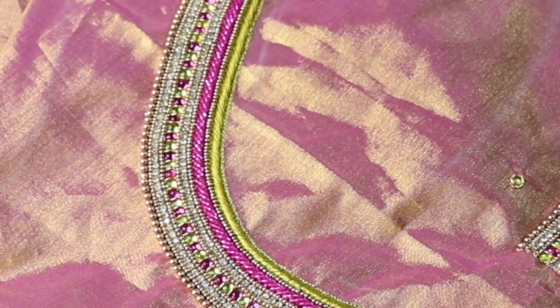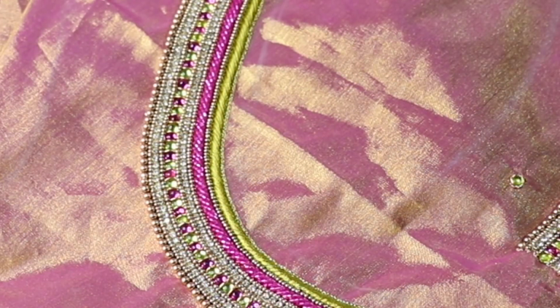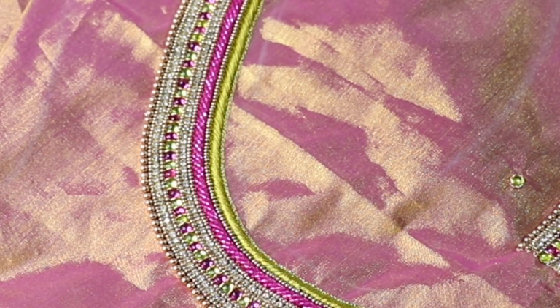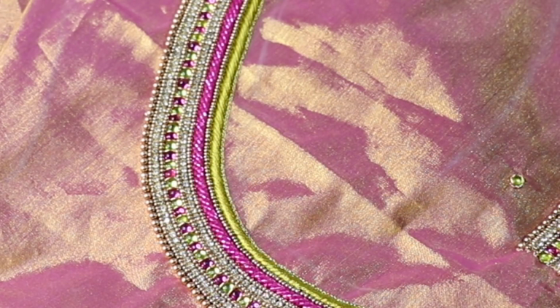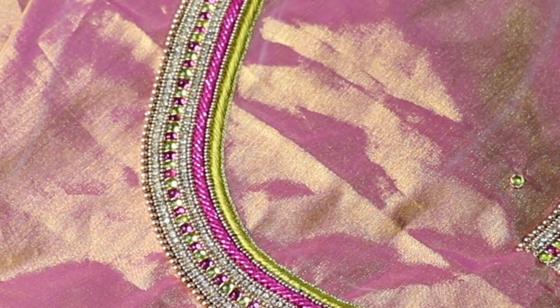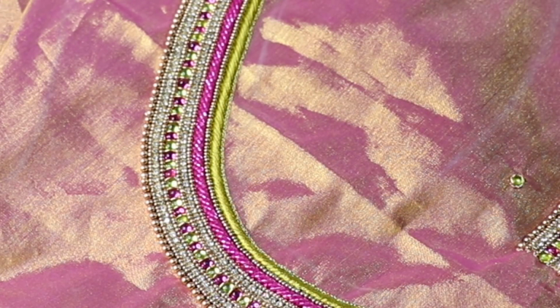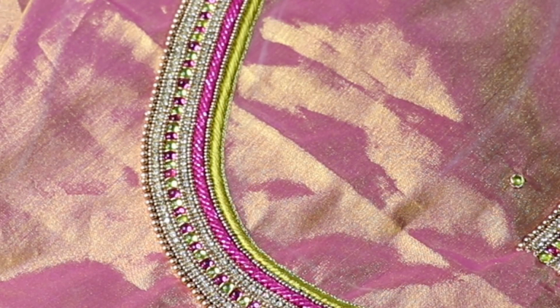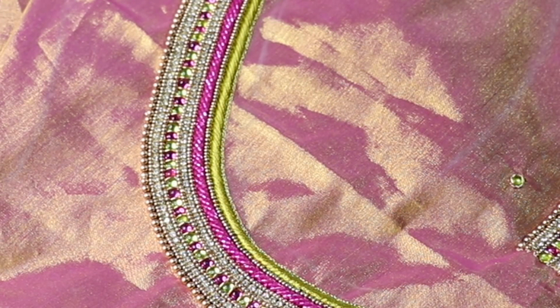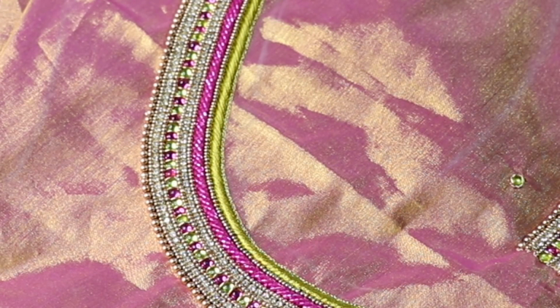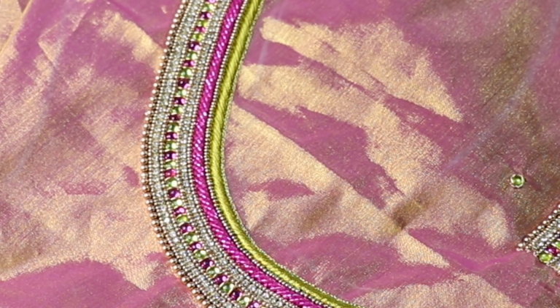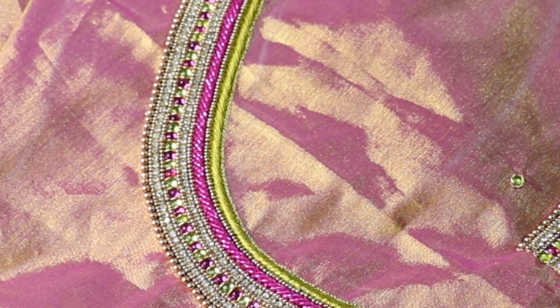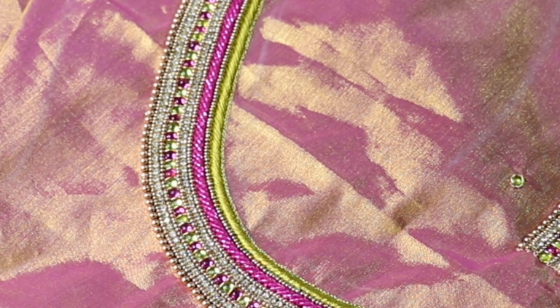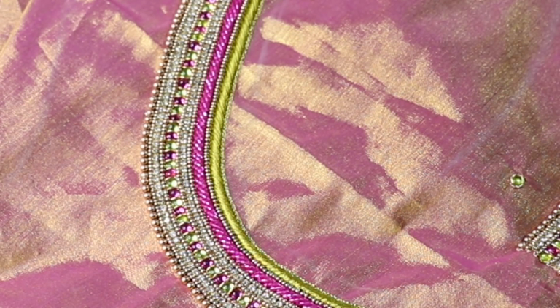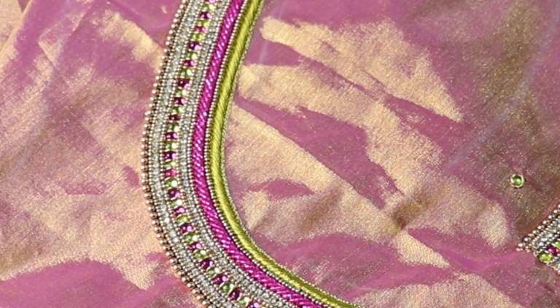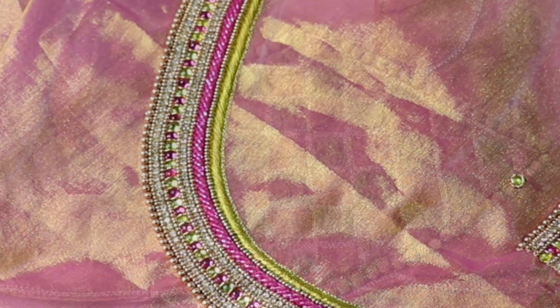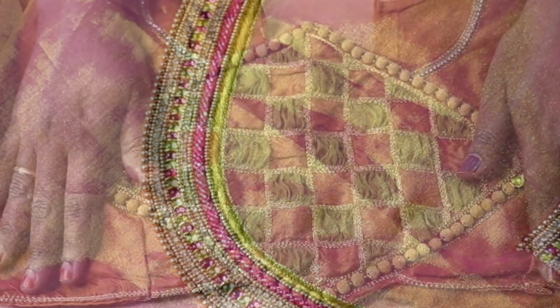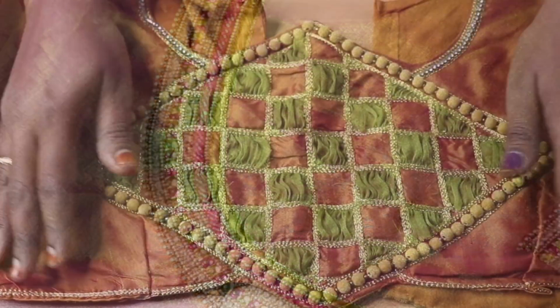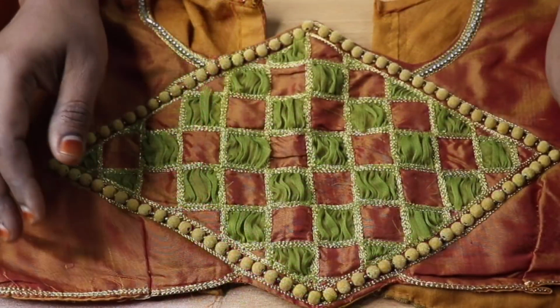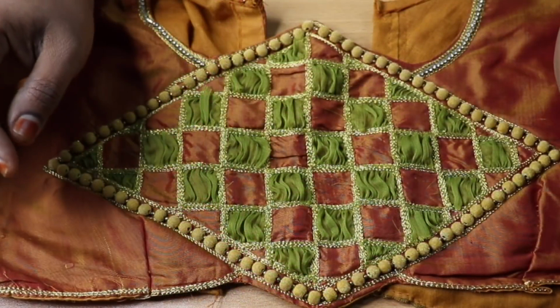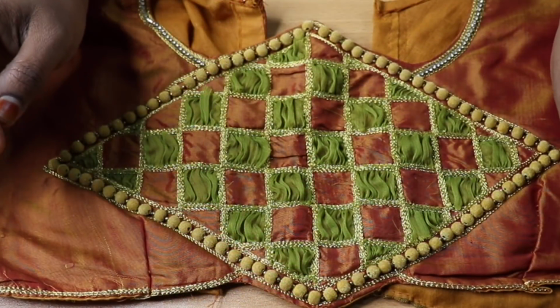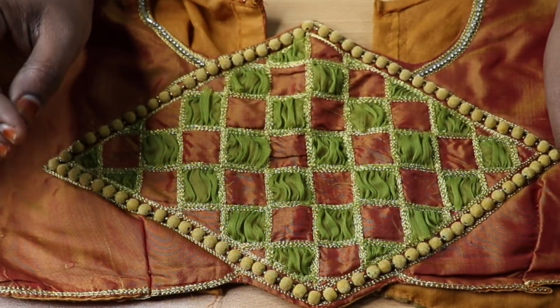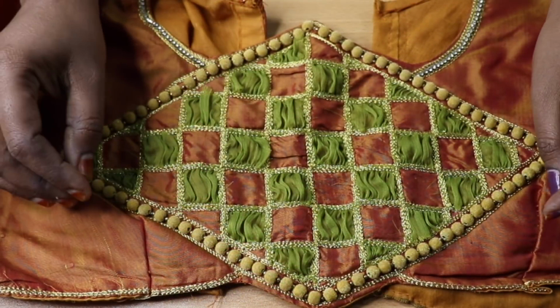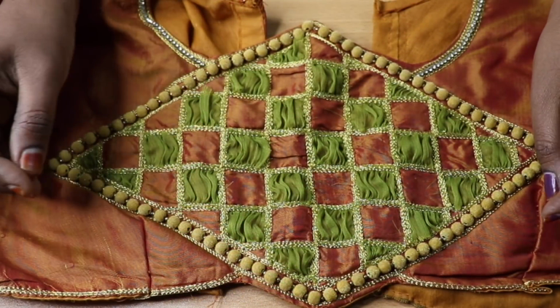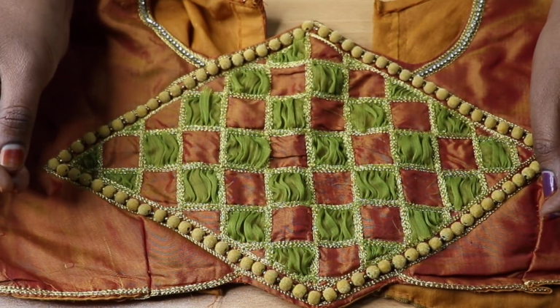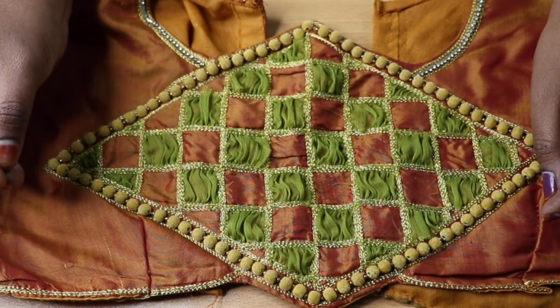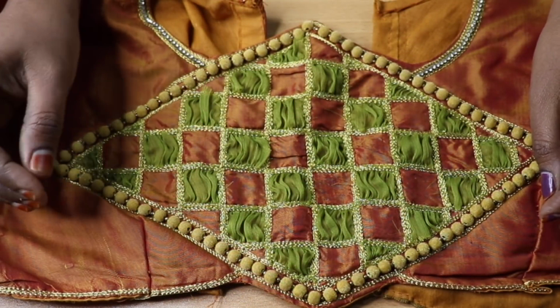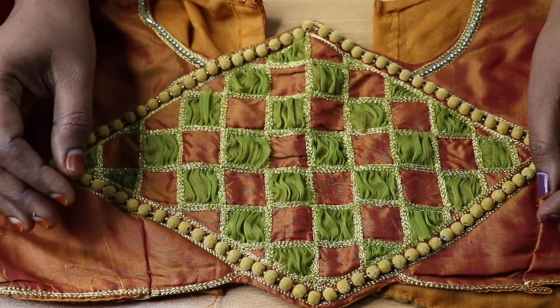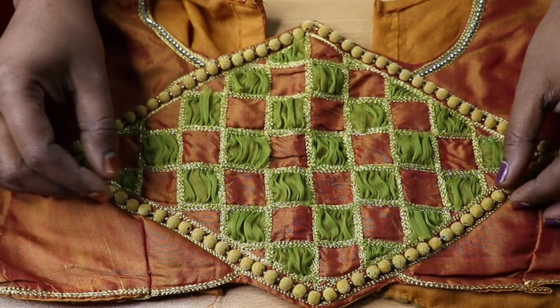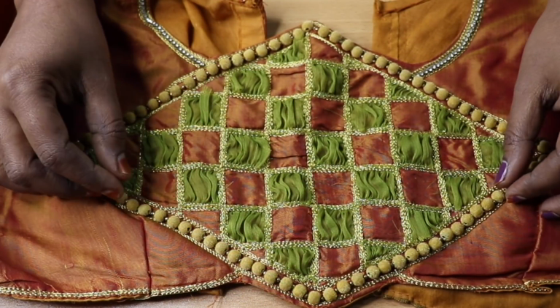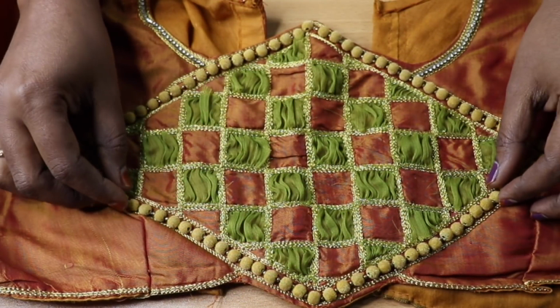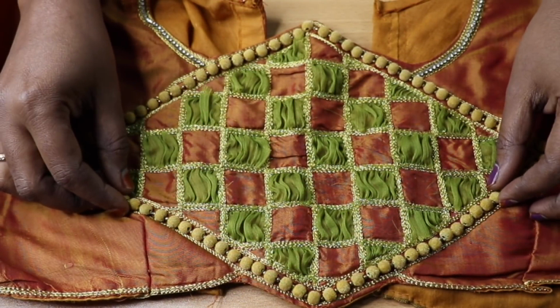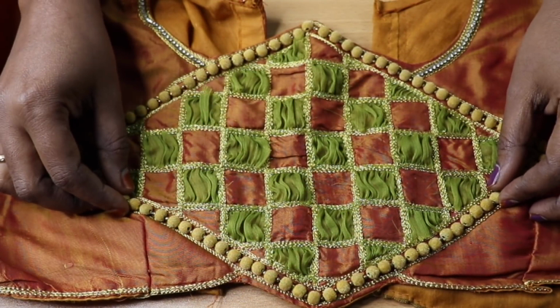There is a bridal blouse ready — it's very cute. We are going to add to the blouse. For this design, I have been working for 10 years. We are going to add a bridal blouse design.